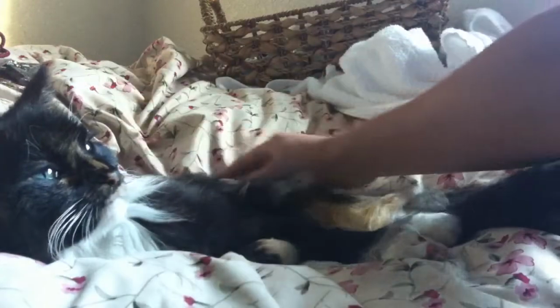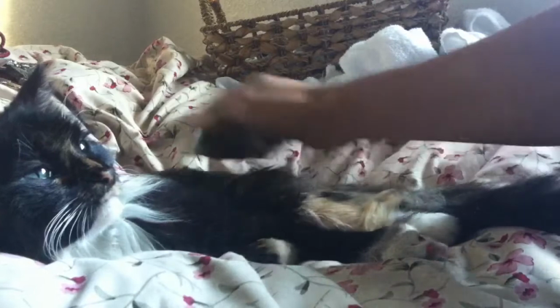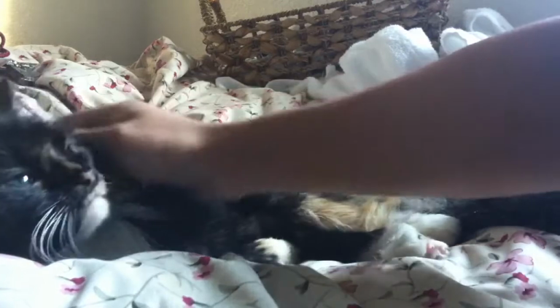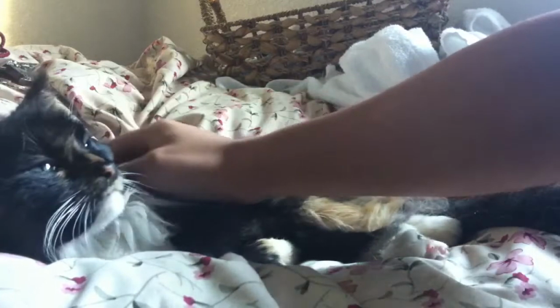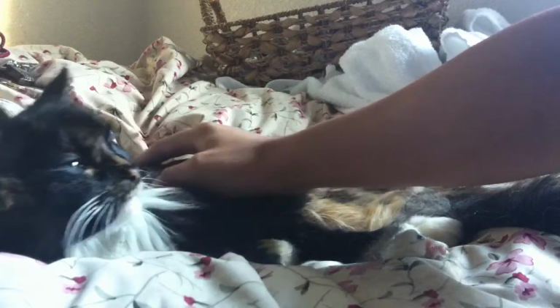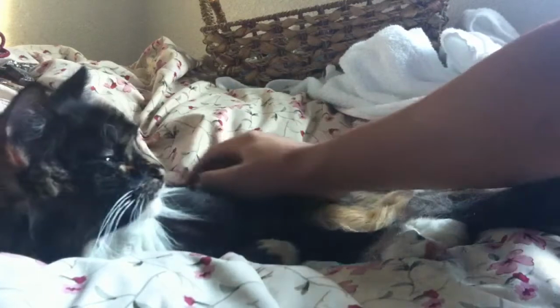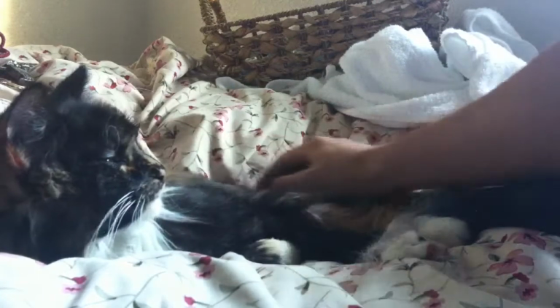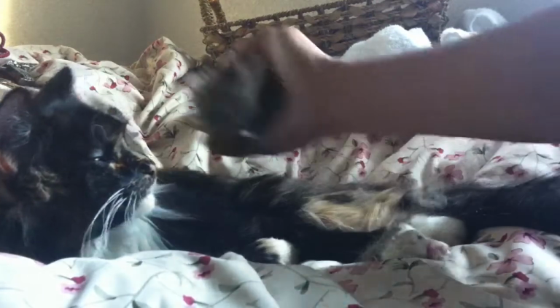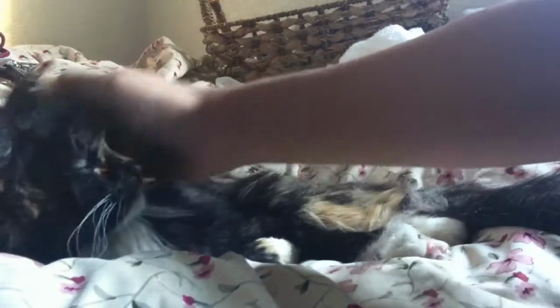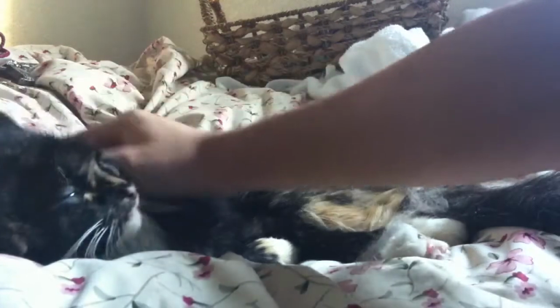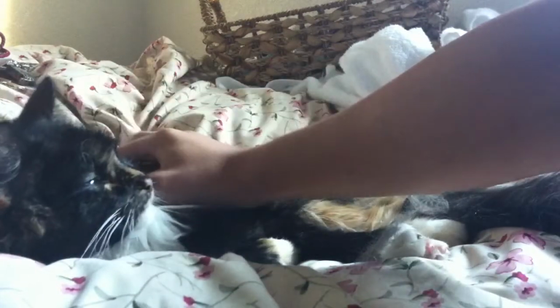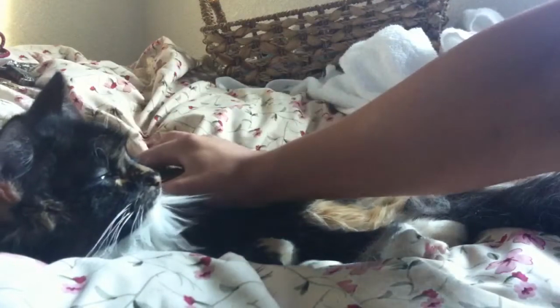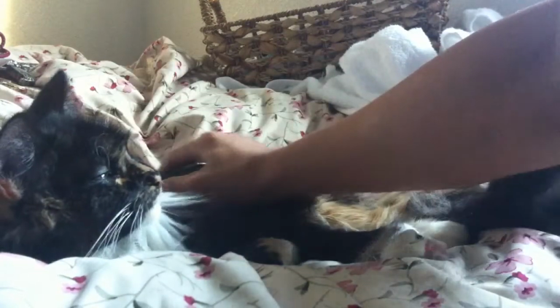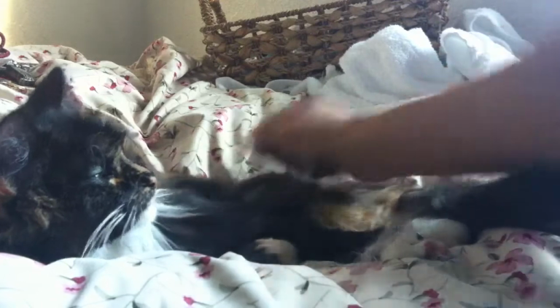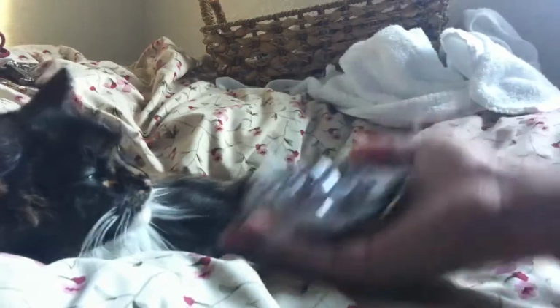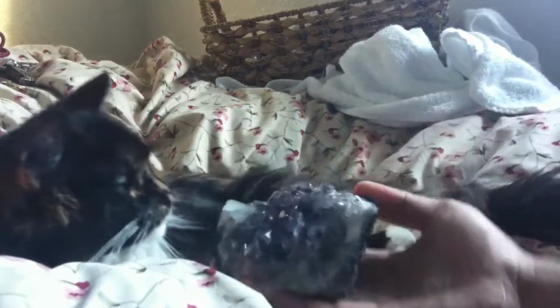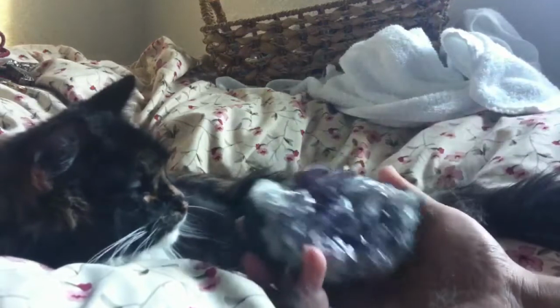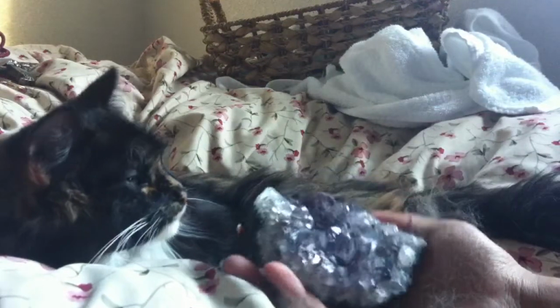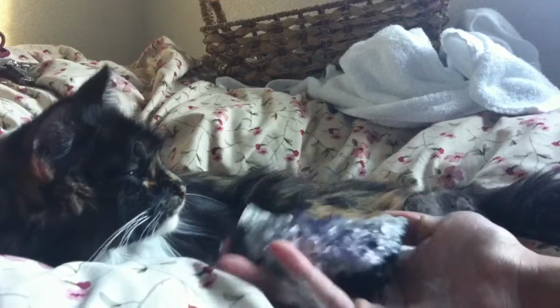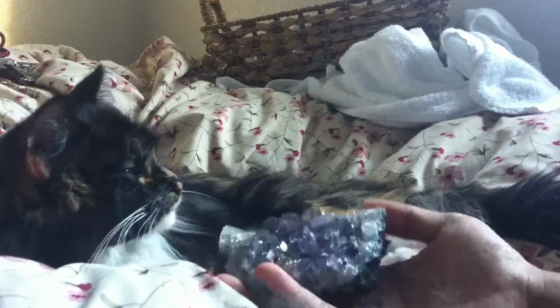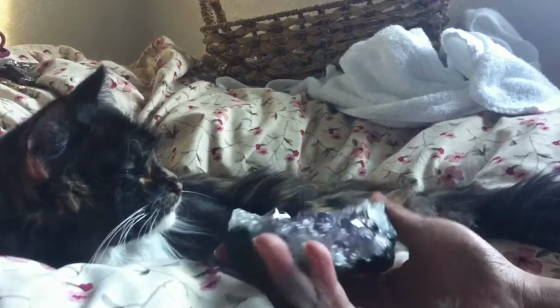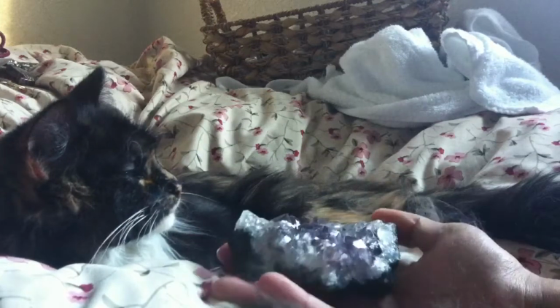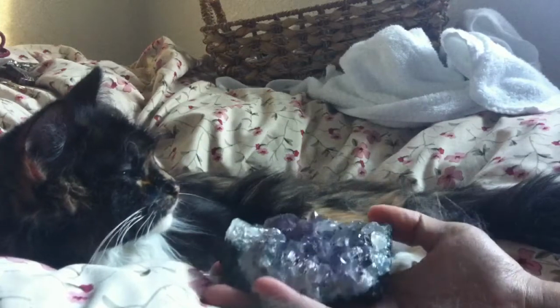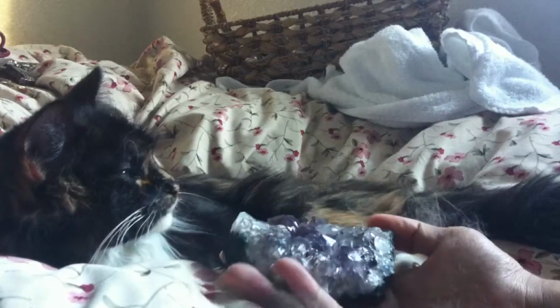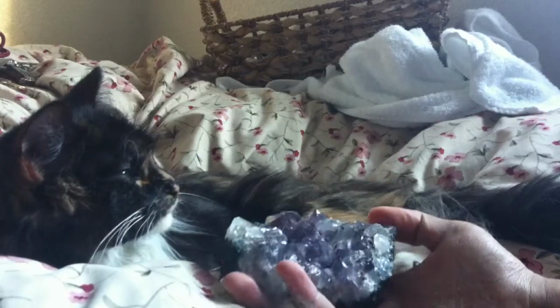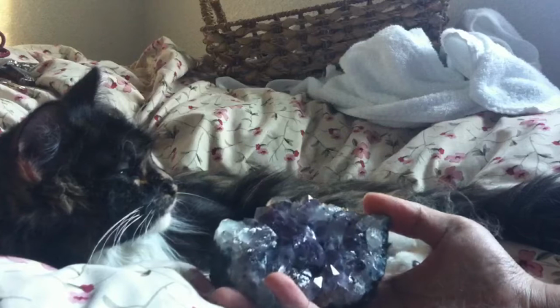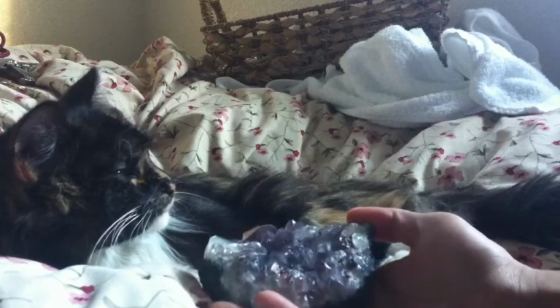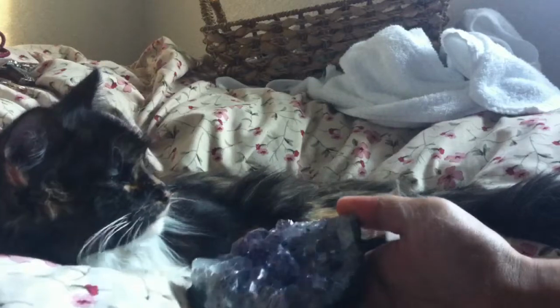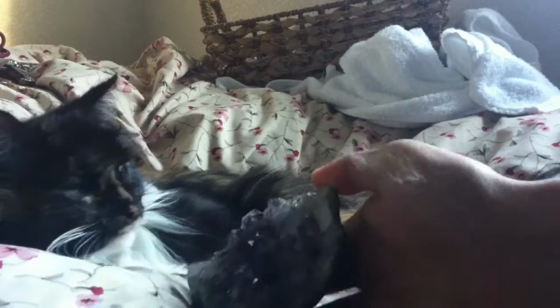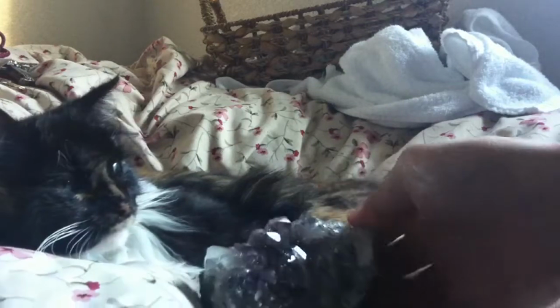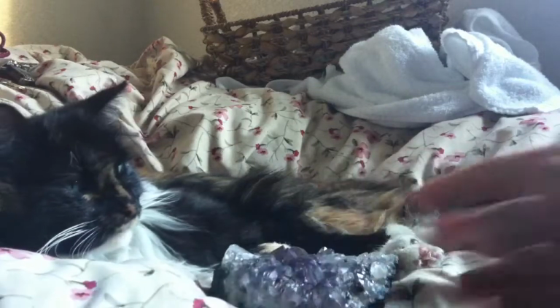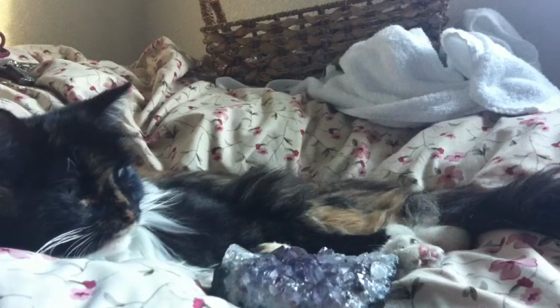Your cats will enjoy it. Just take a cluster and brush along the fur. Thank you guys for watching — until next time, namaste.